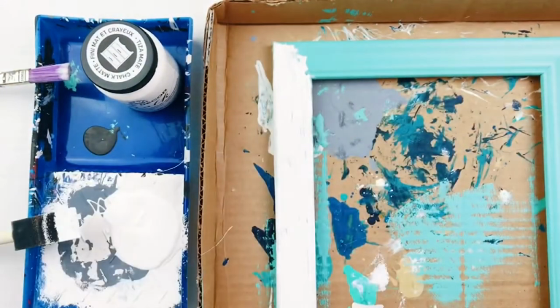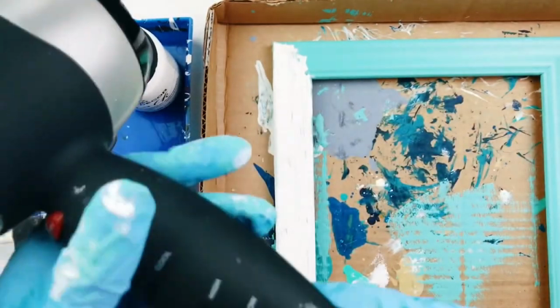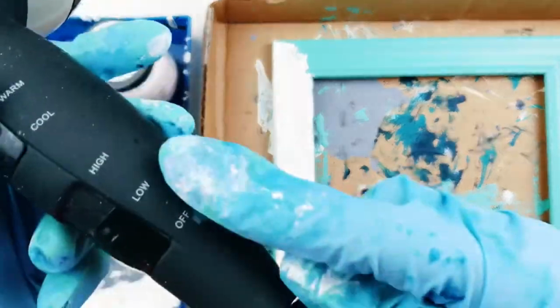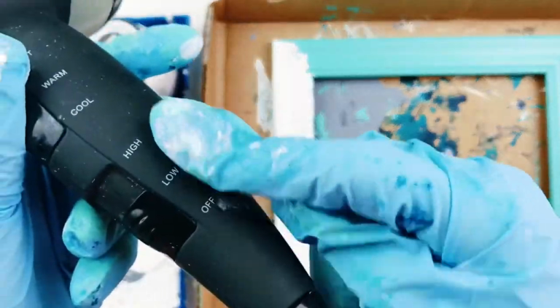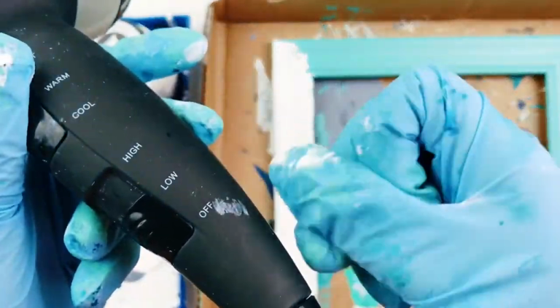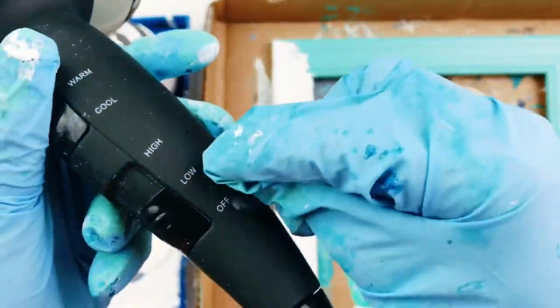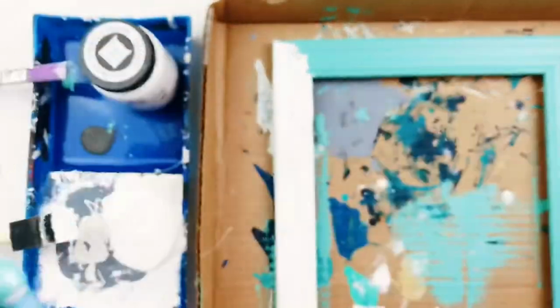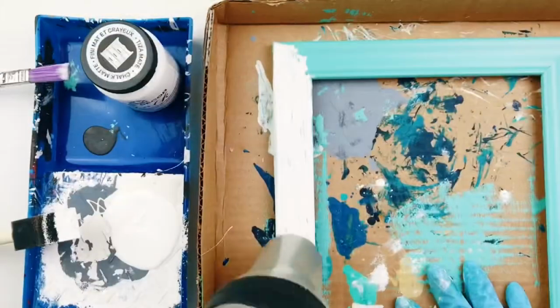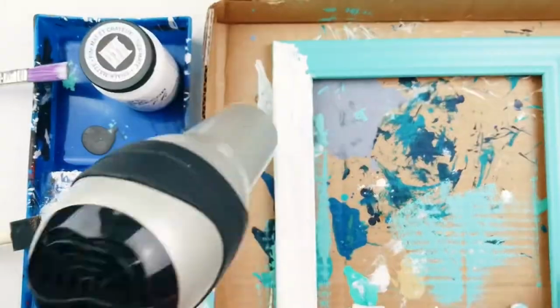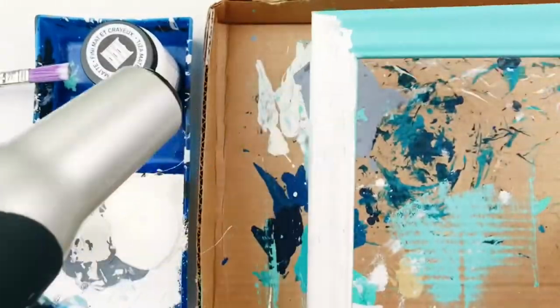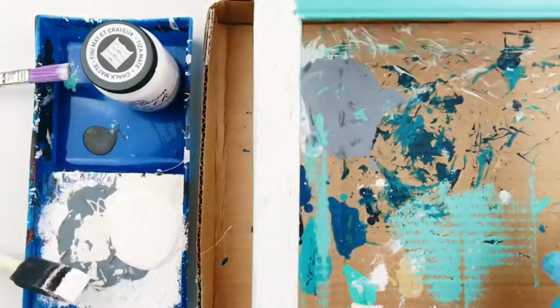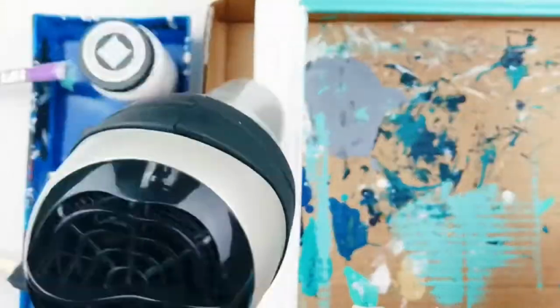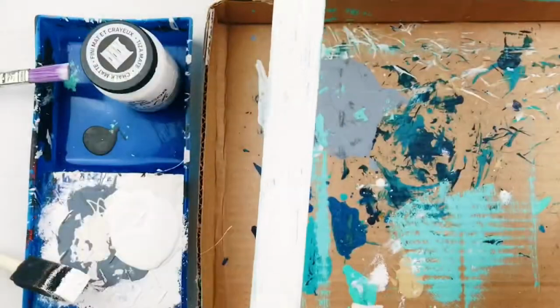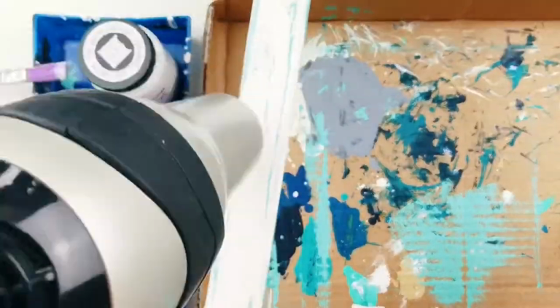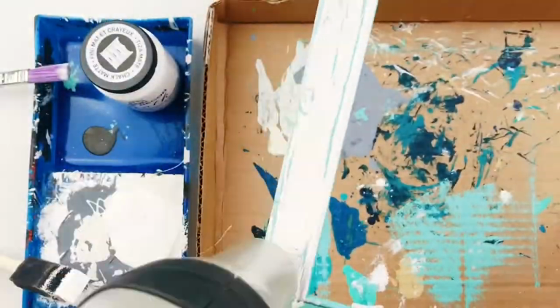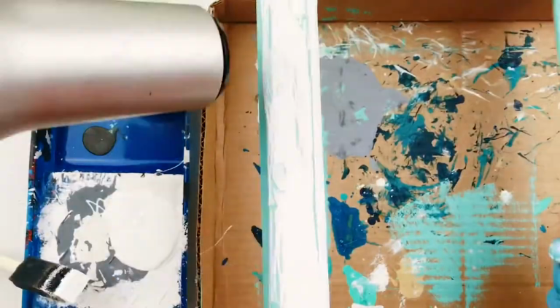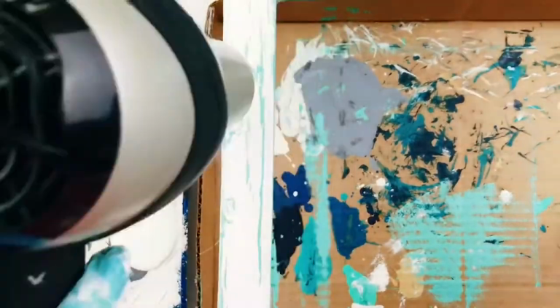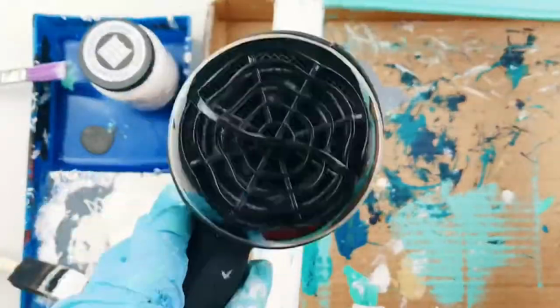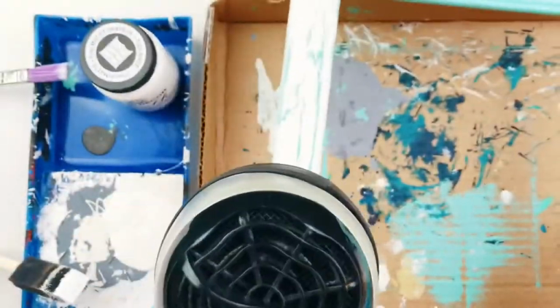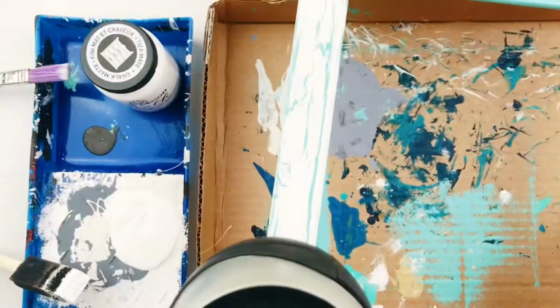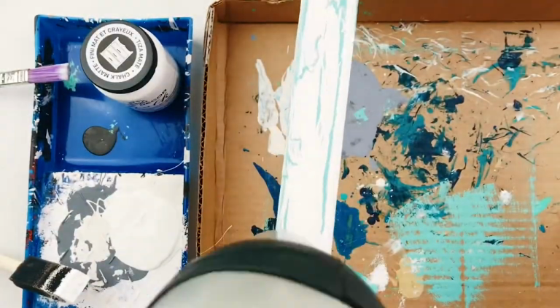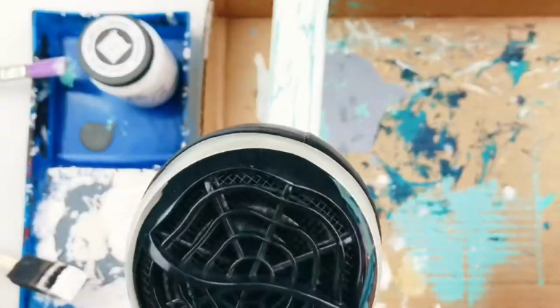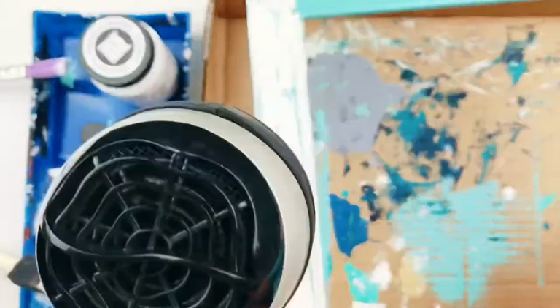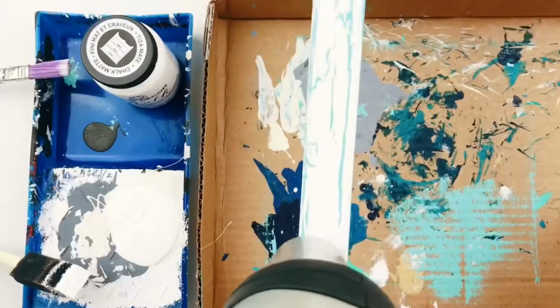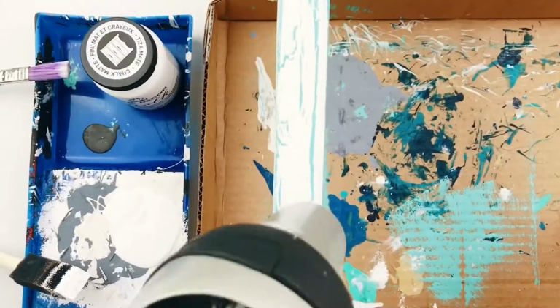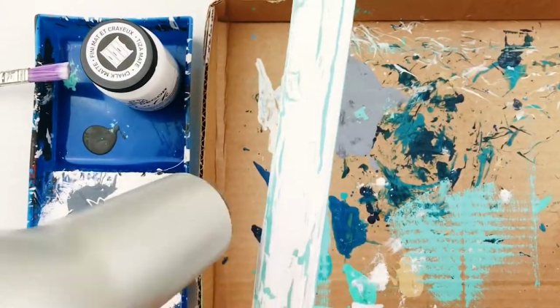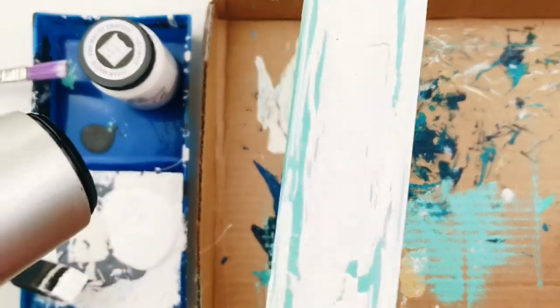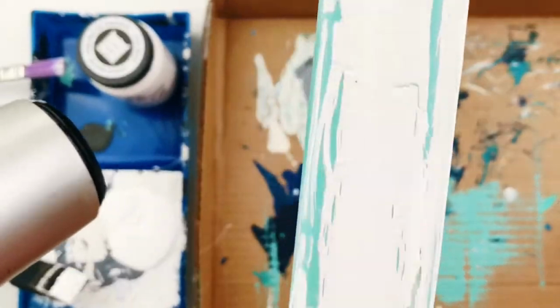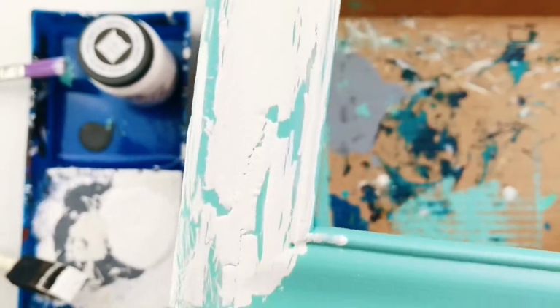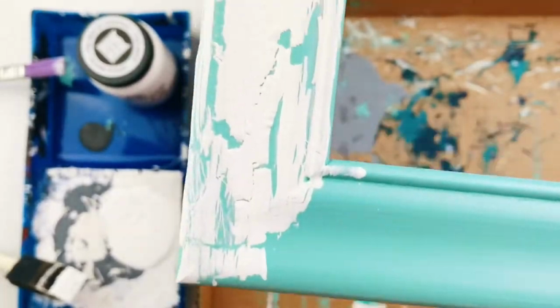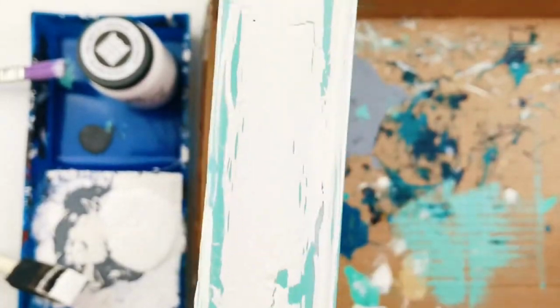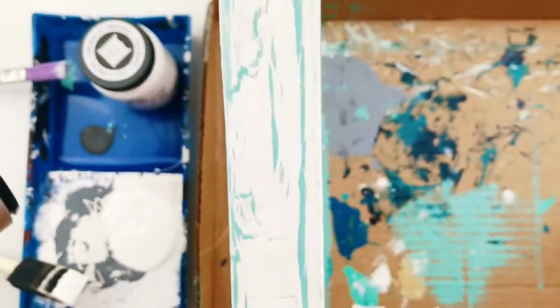If you are impatient like I am, you can use a hairdryer on low to speed up the drying process. The crackles will start to appear as the glue and paint mixture starts to dry, because the glue is shrinking as it dries.